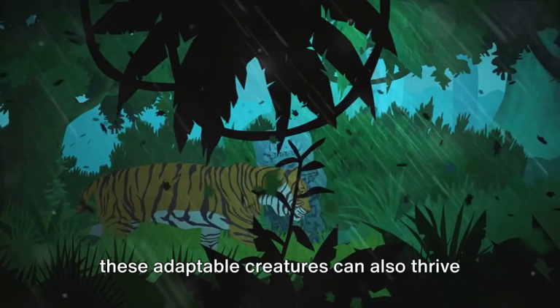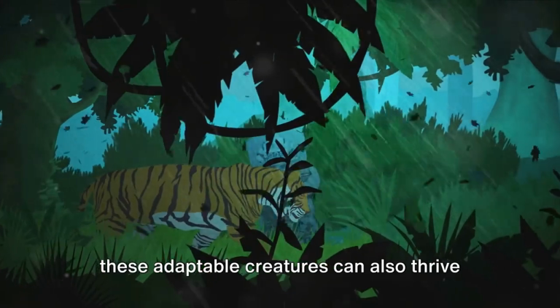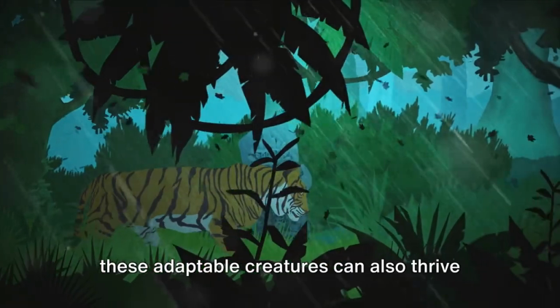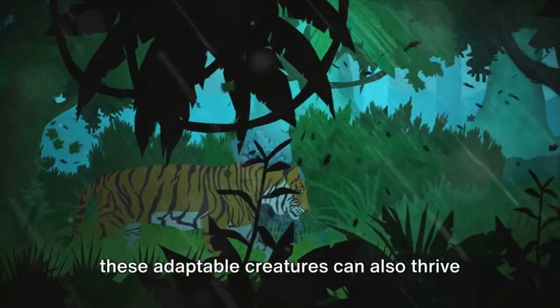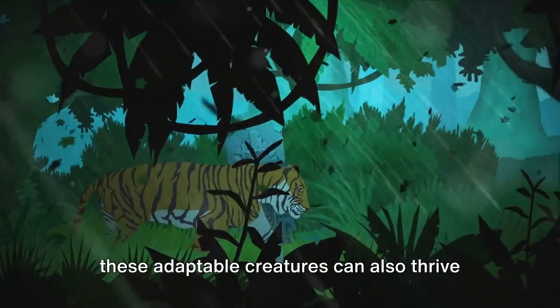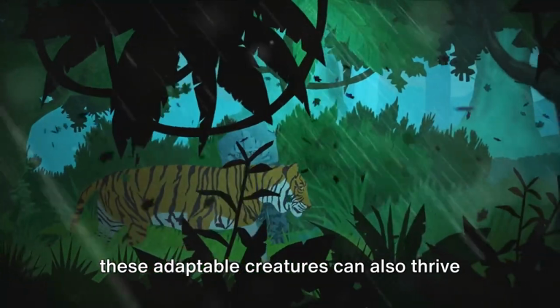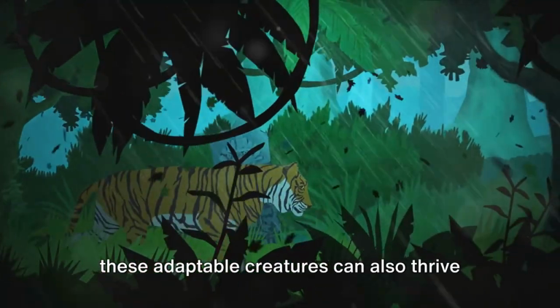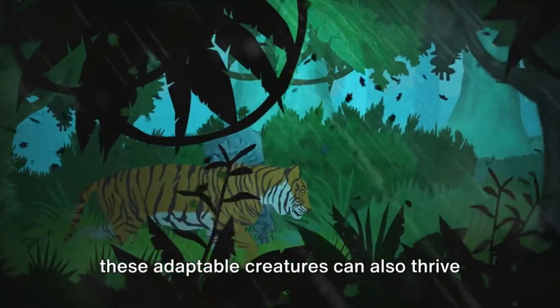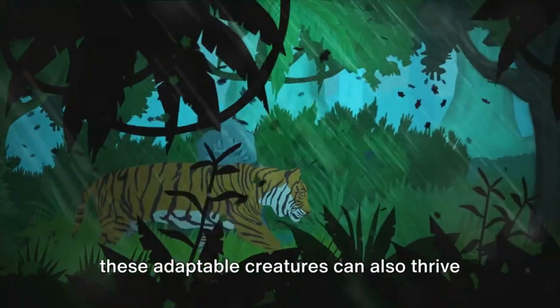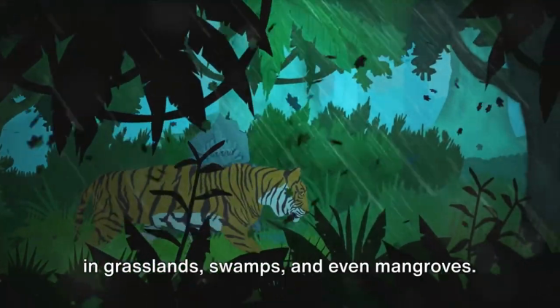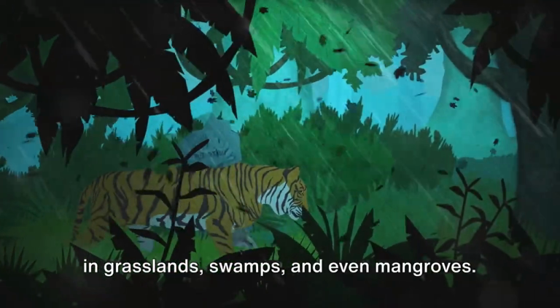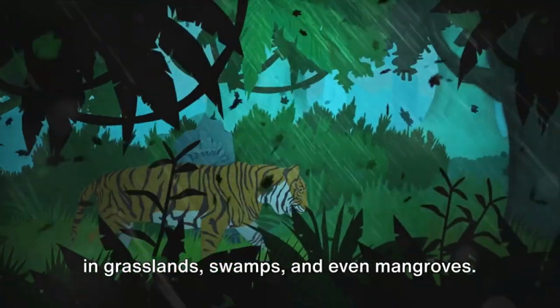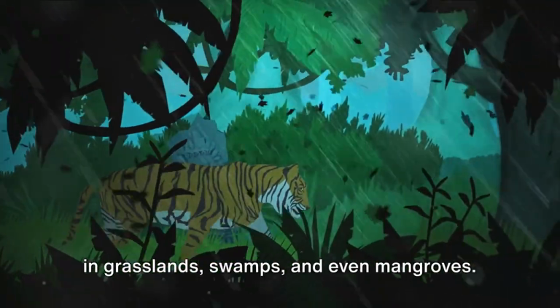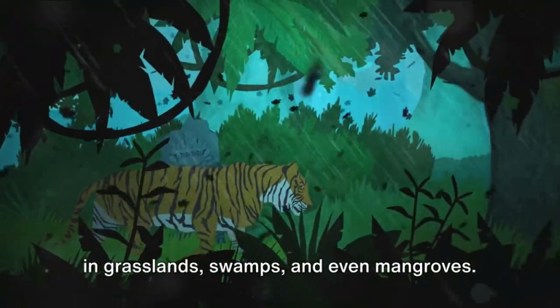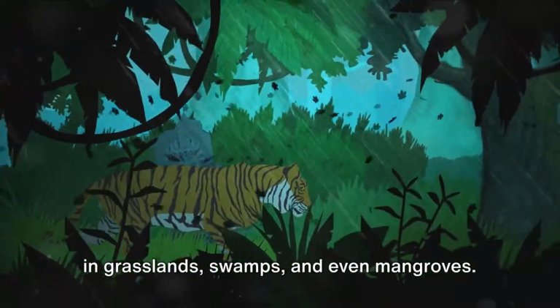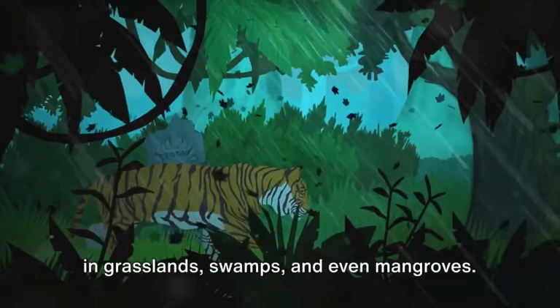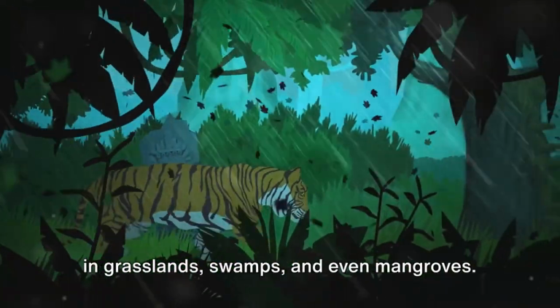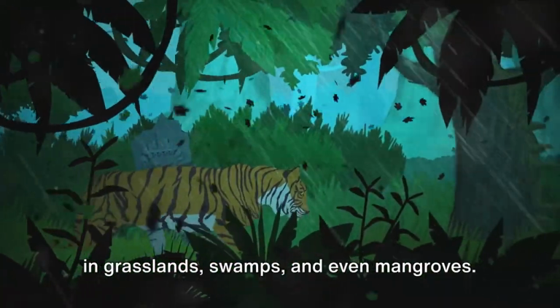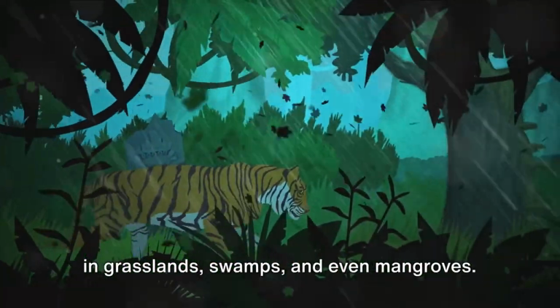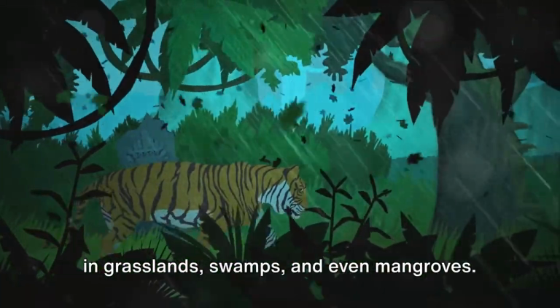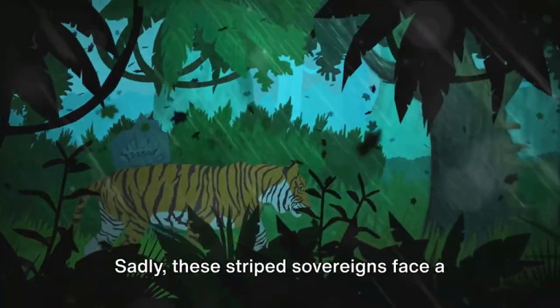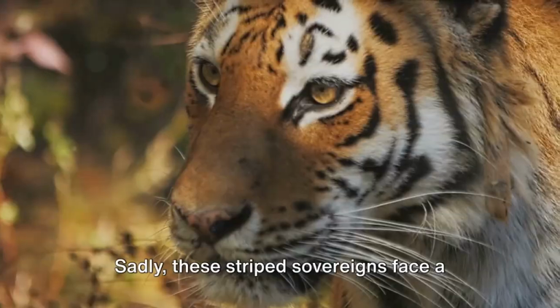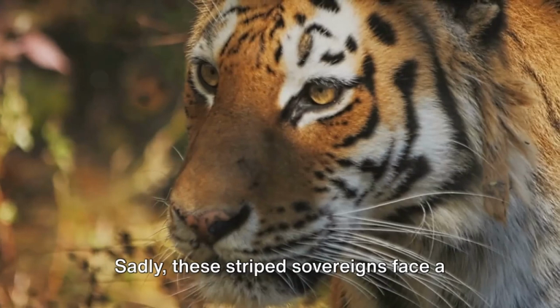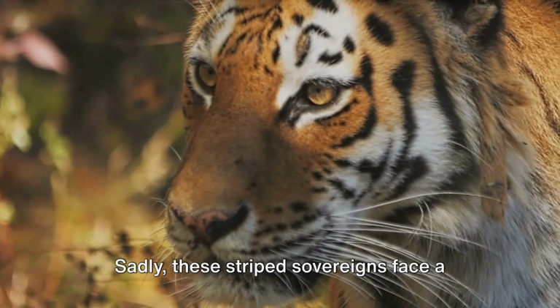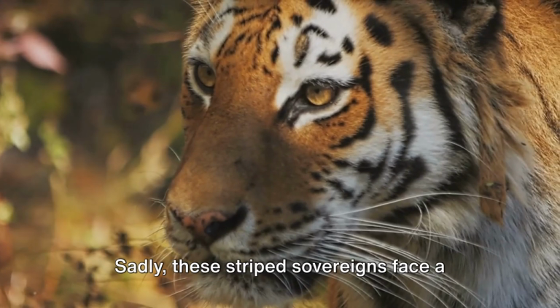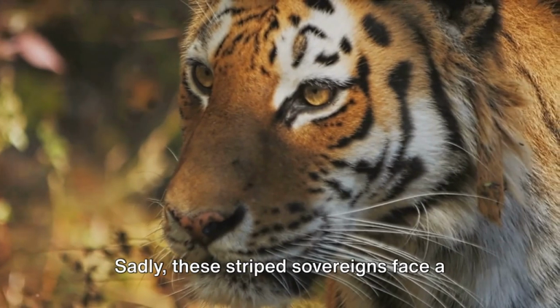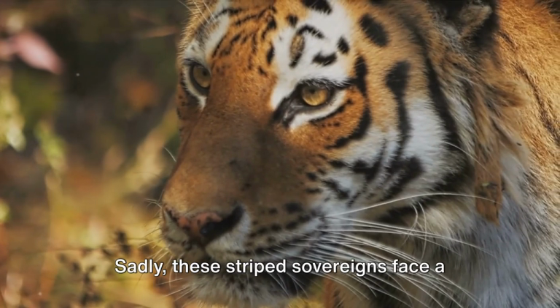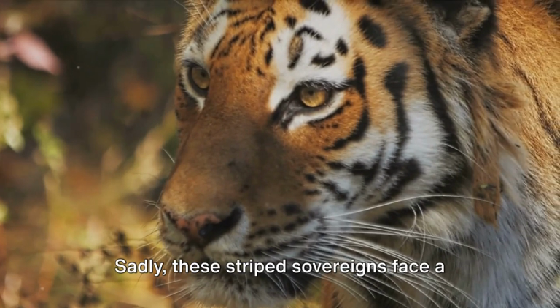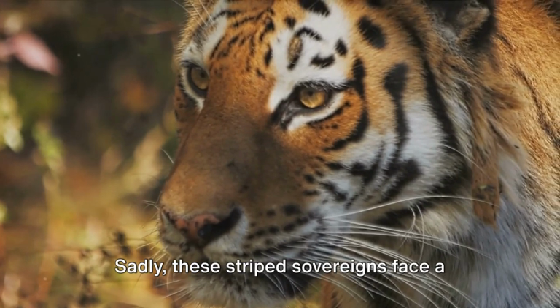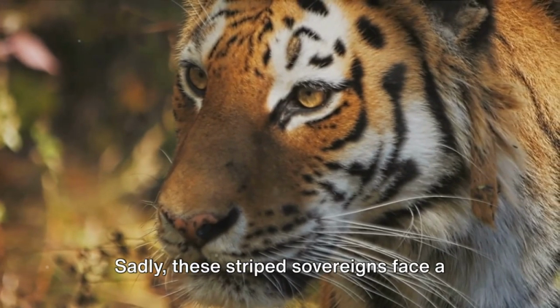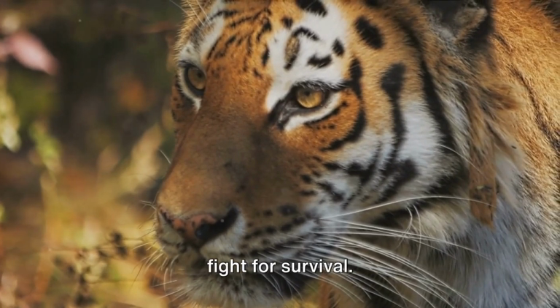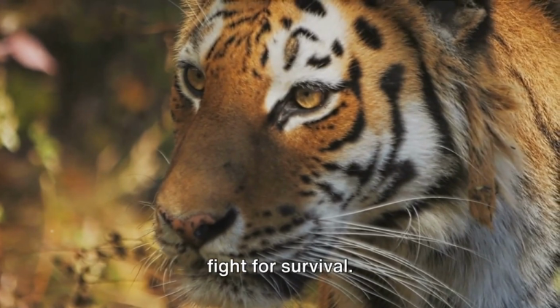While primarily found in dense forests, these adaptable creatures can also thrive in grasslands, swamps, and even mangroves. Sadly, these striped sovereigns face a fight for survival.